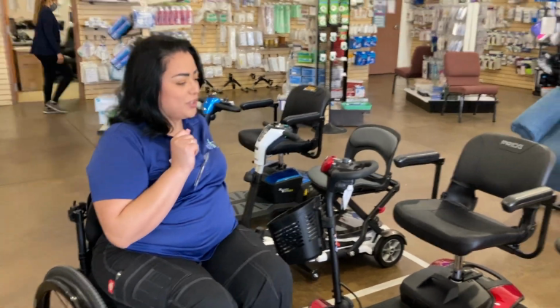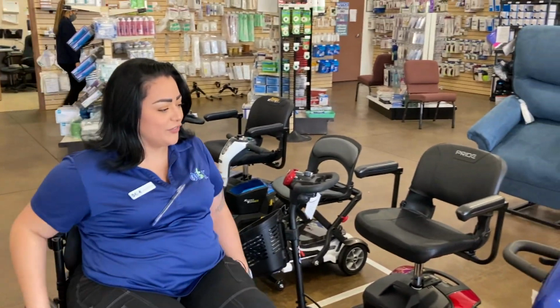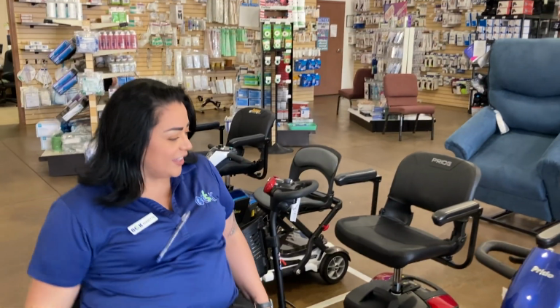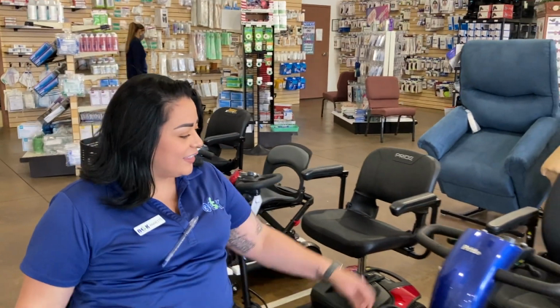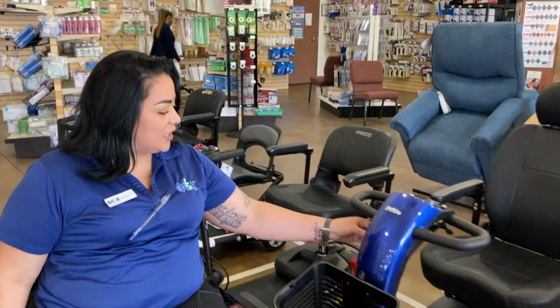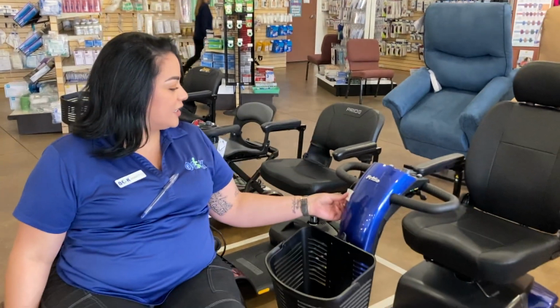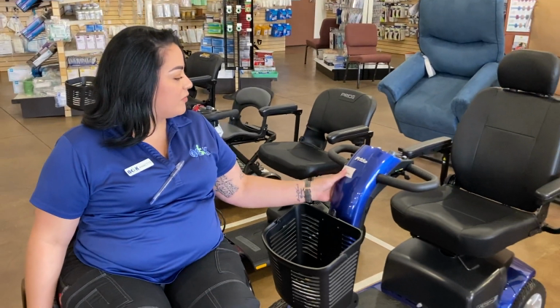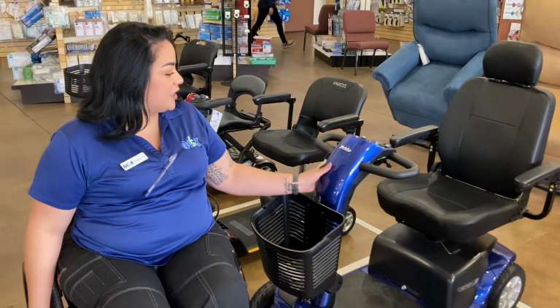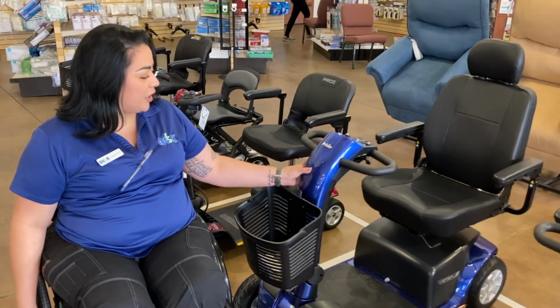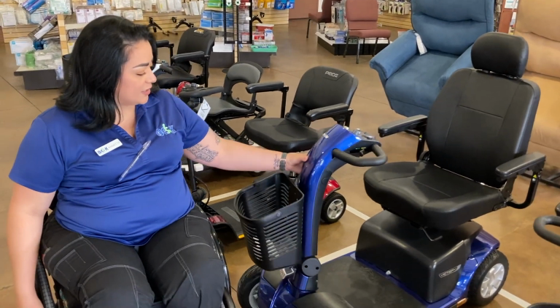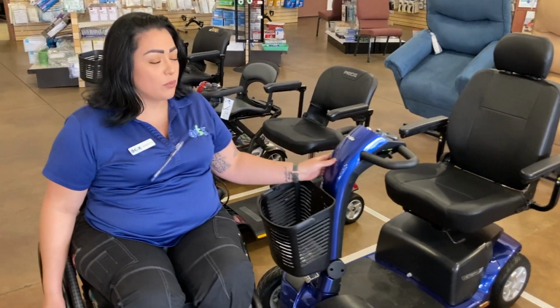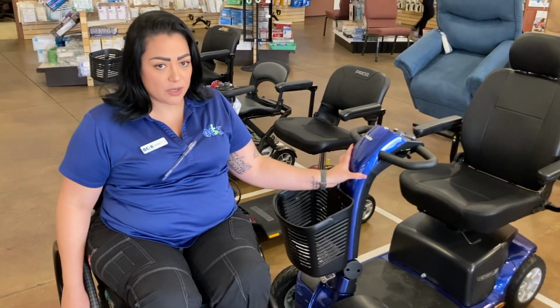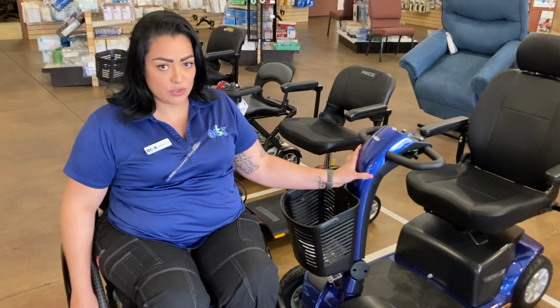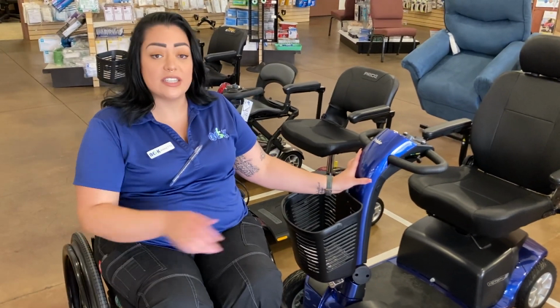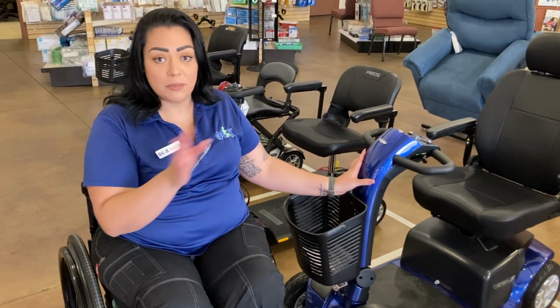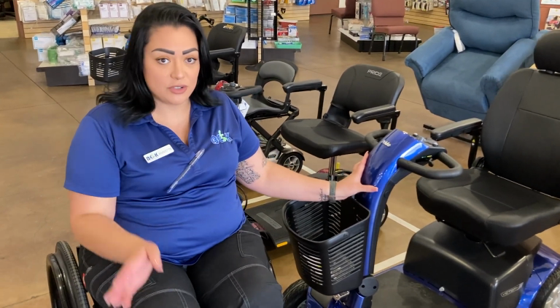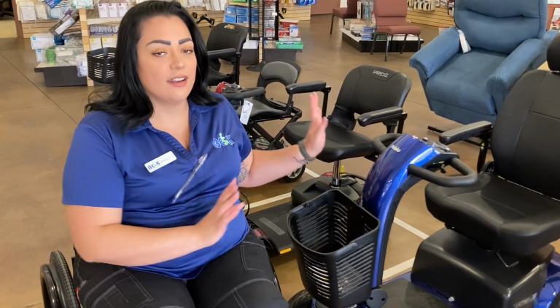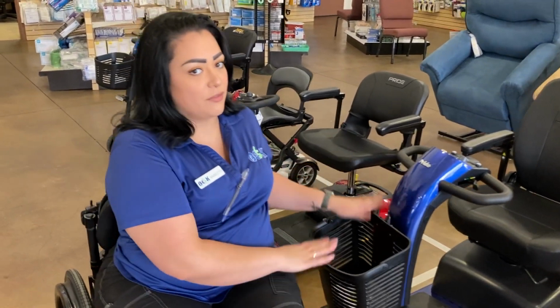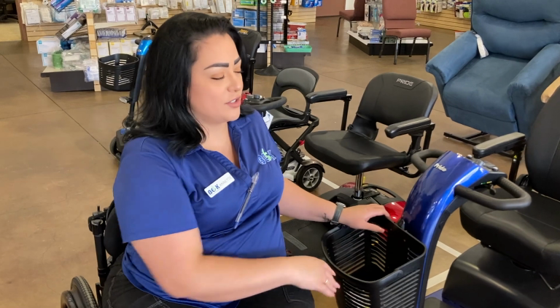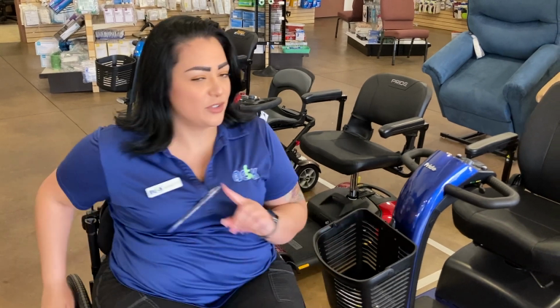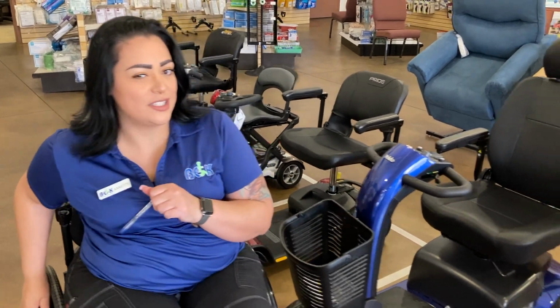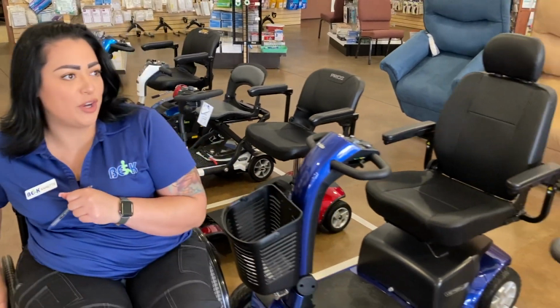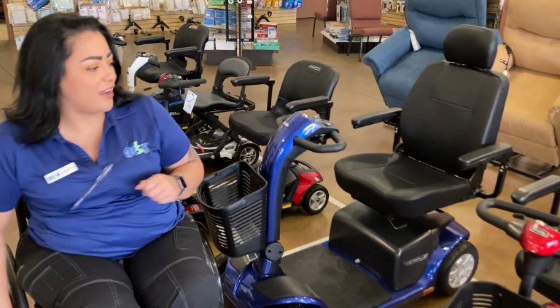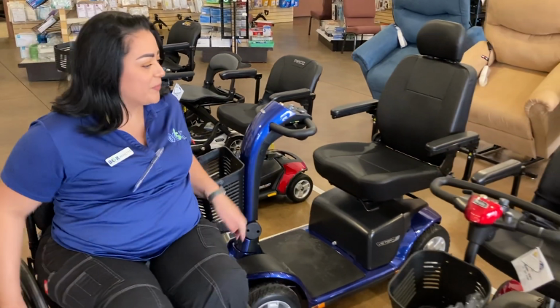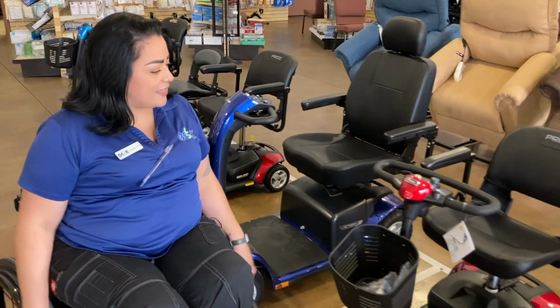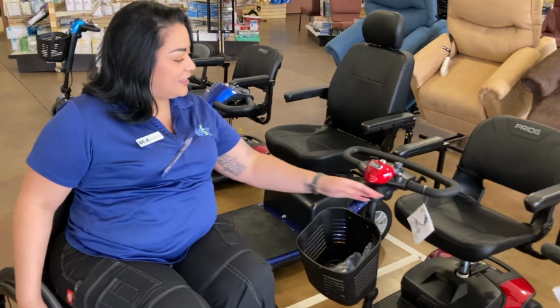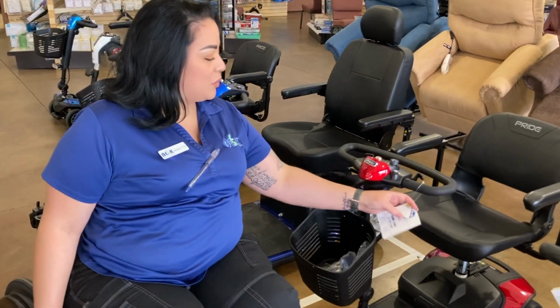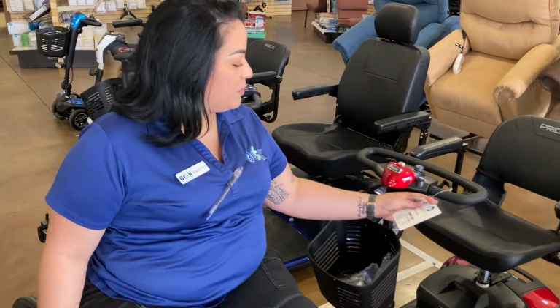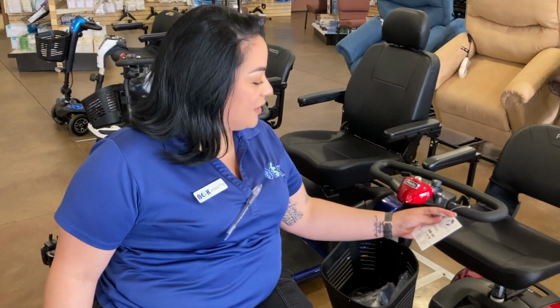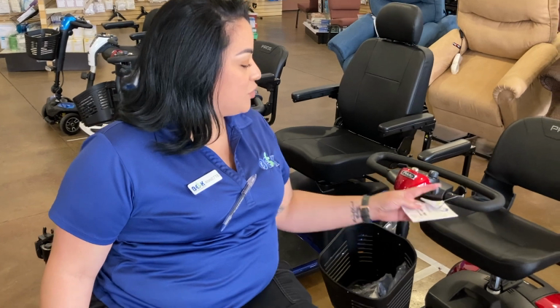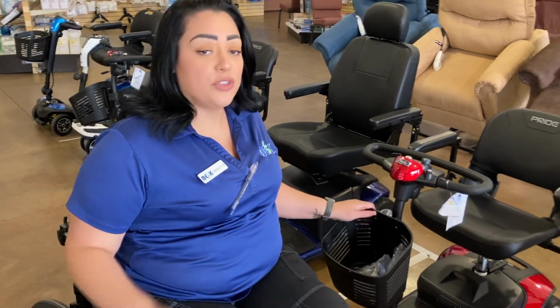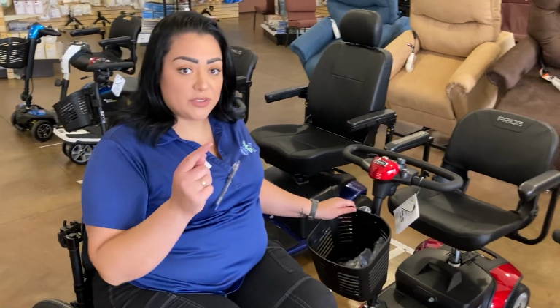This one is going to be the Victory Pride — it's going to be one of the bigger scooters you can take out on the street. That comes in different colors too; there's a really nice, pretty bright red on that.